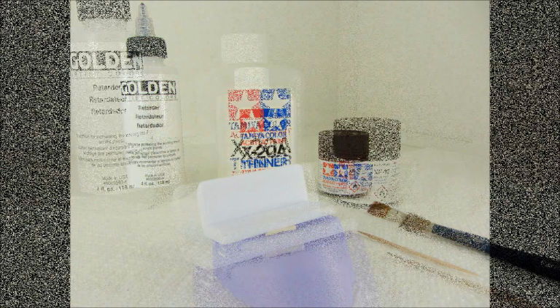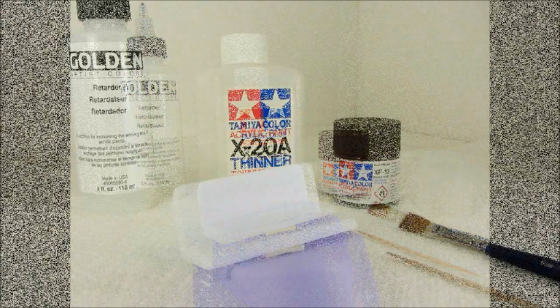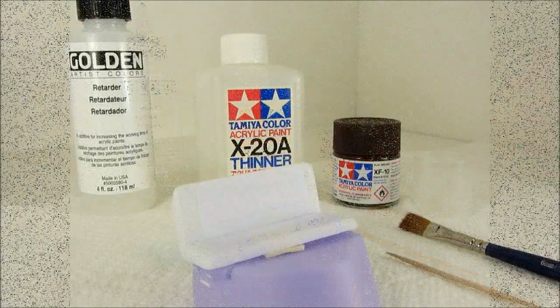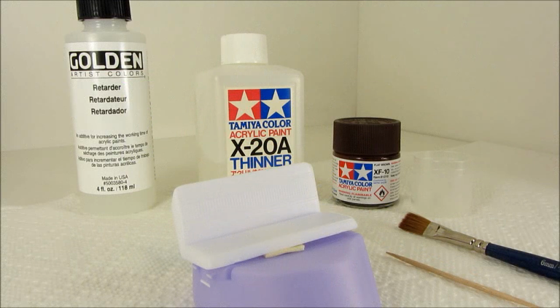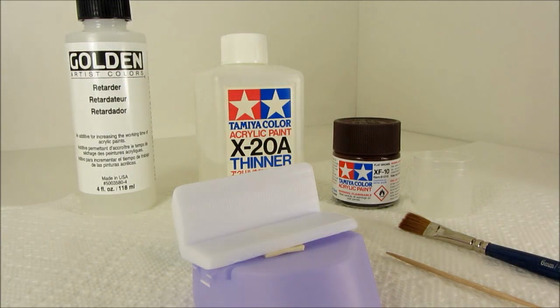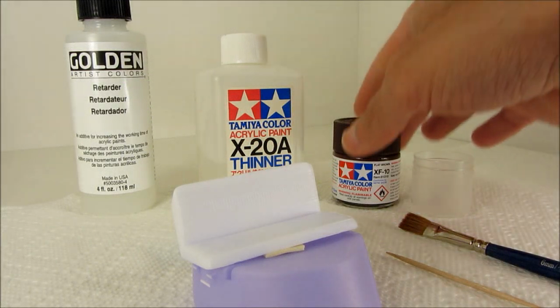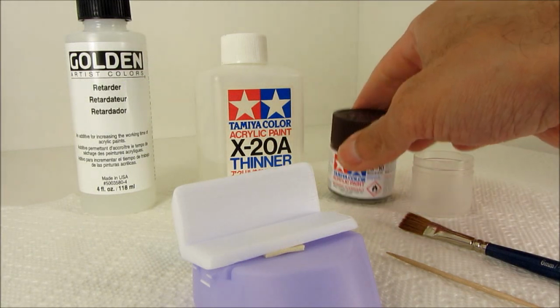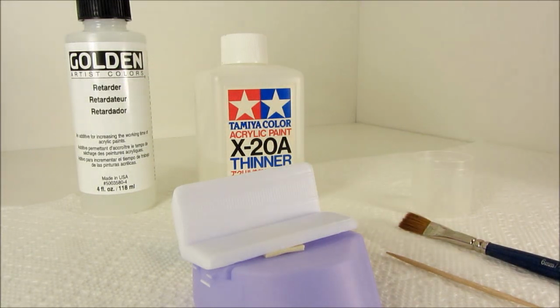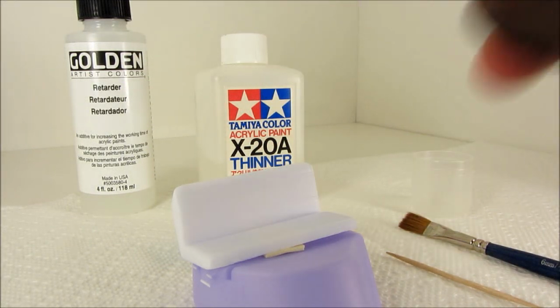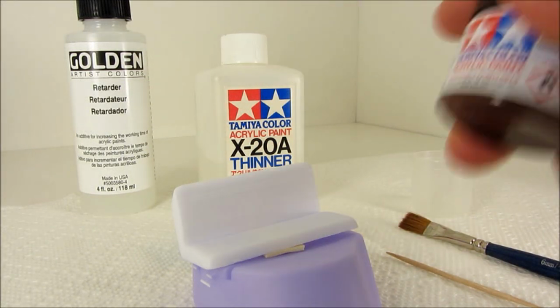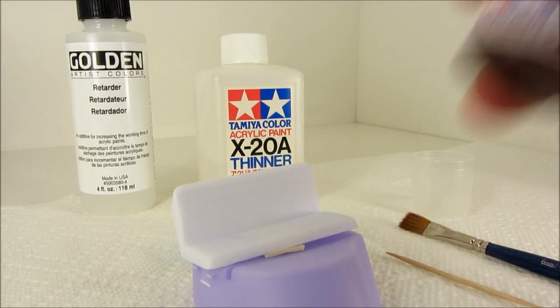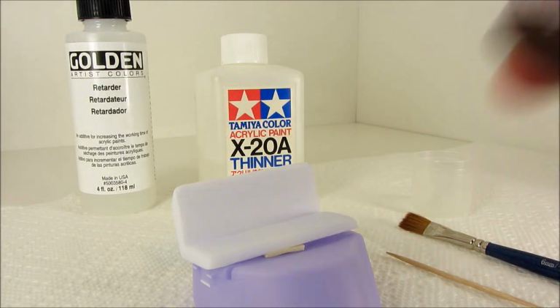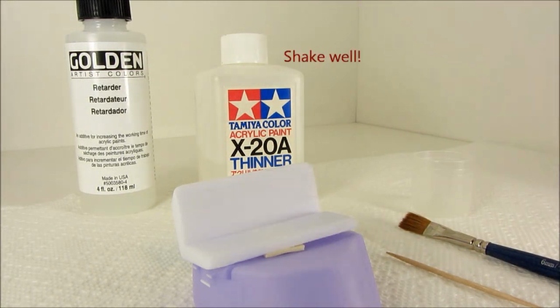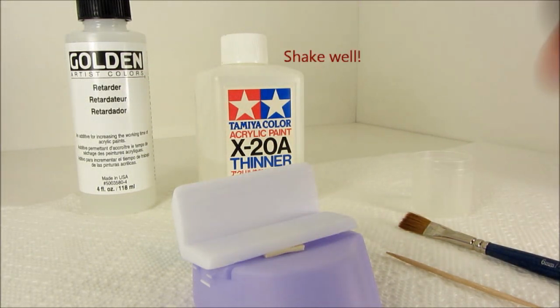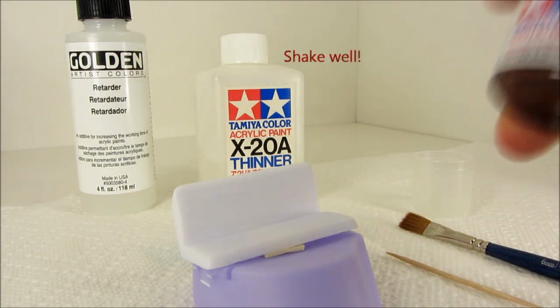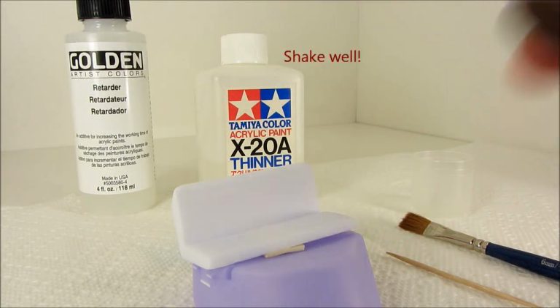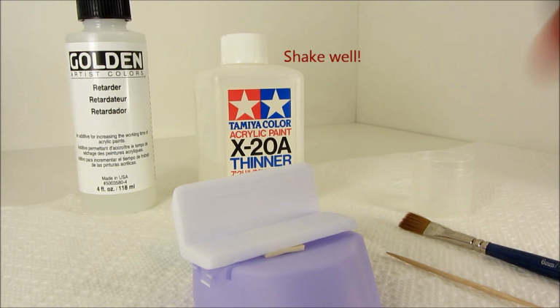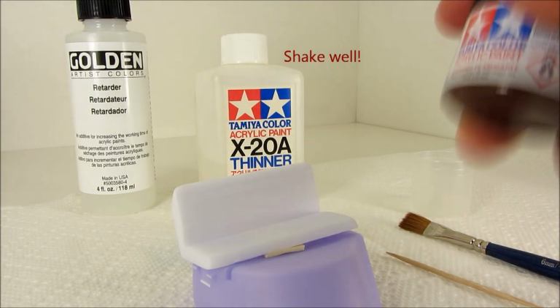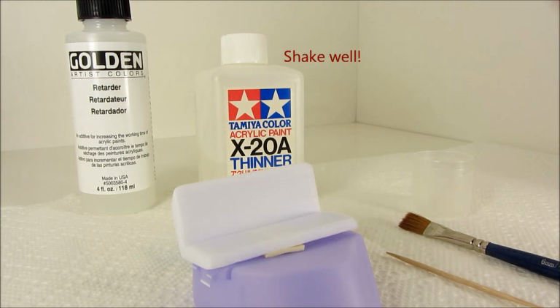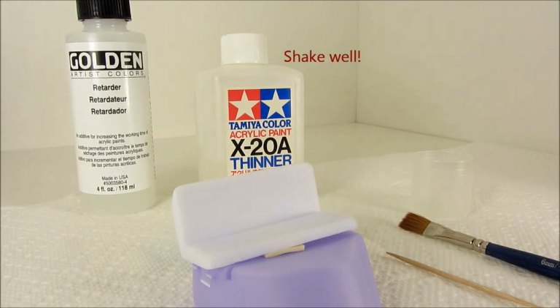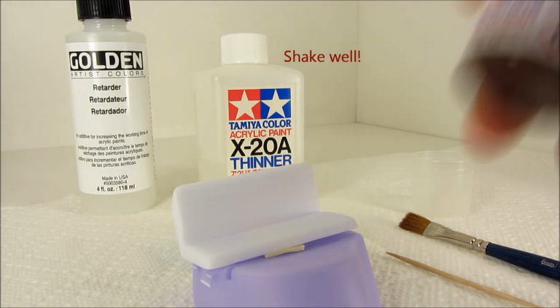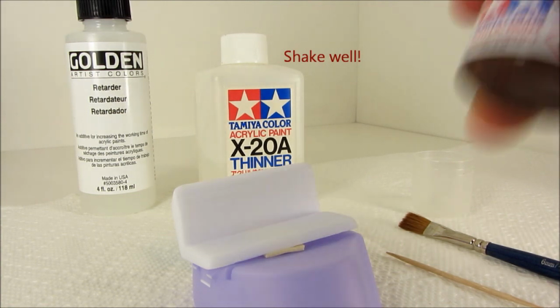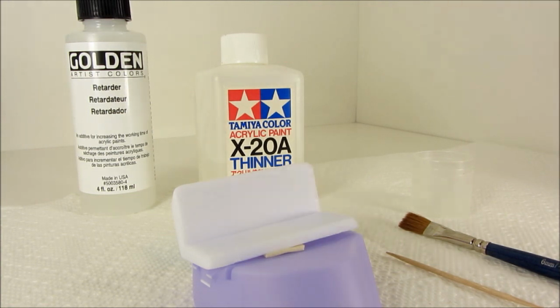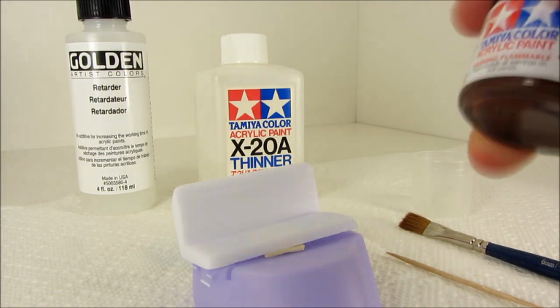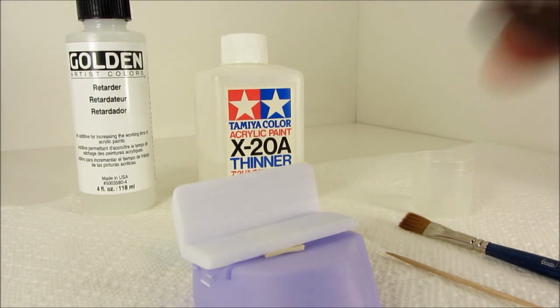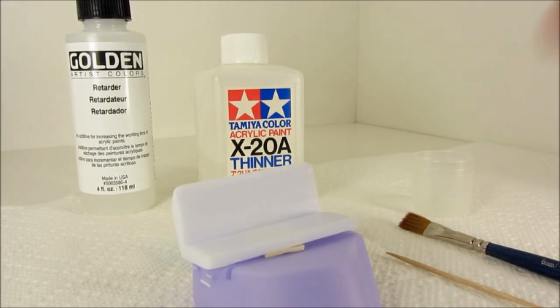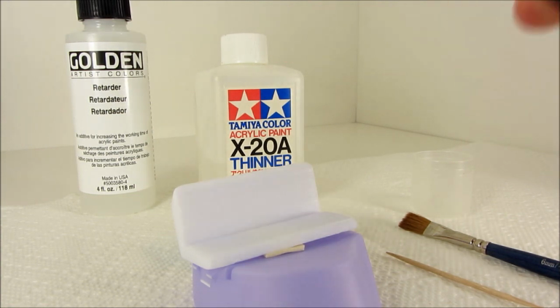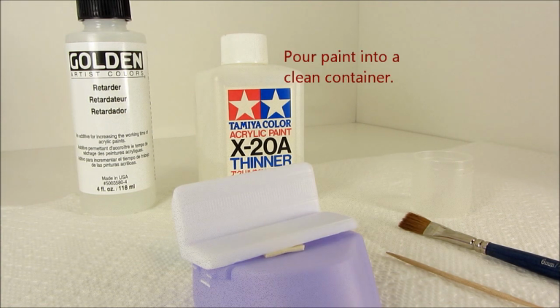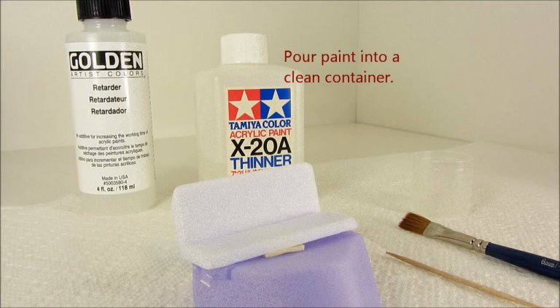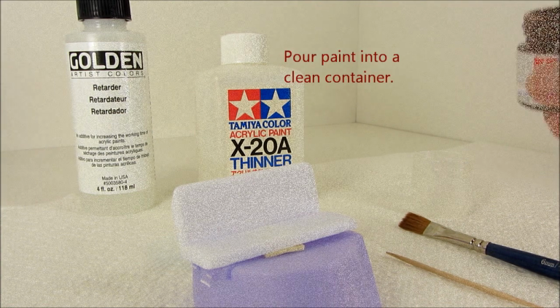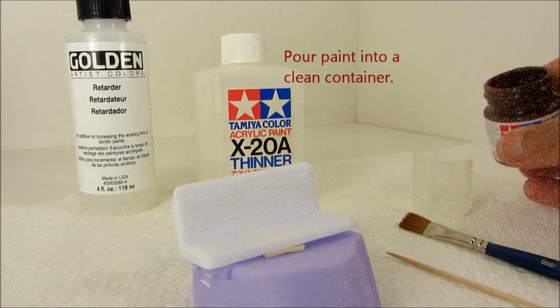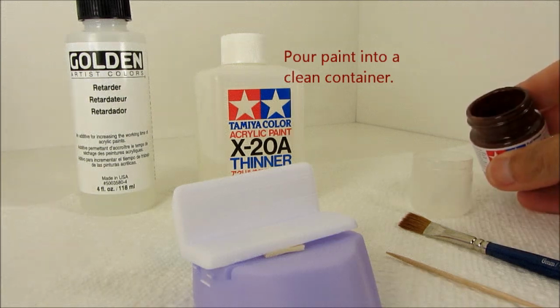So the first step with any kind of painting is to shake really well. Next we pour the paint into a clean container, taking care to not make too much of a mess.